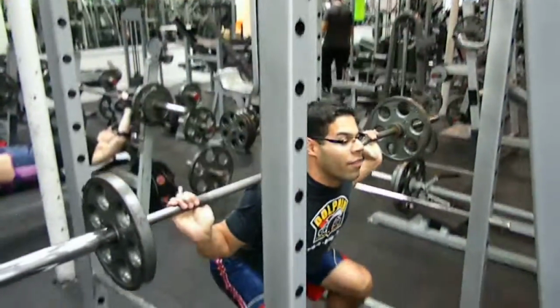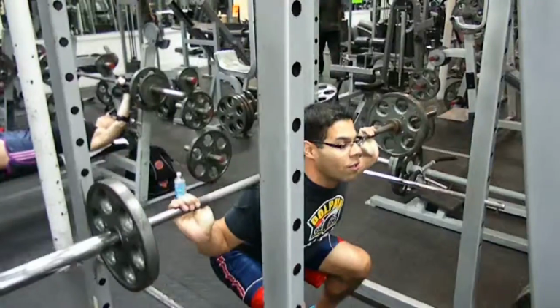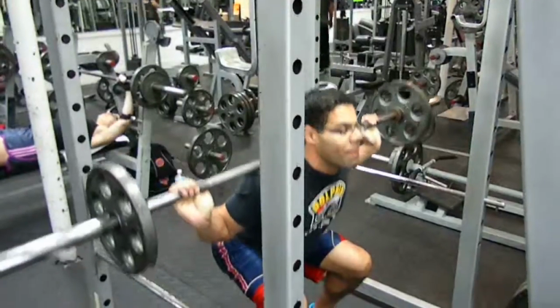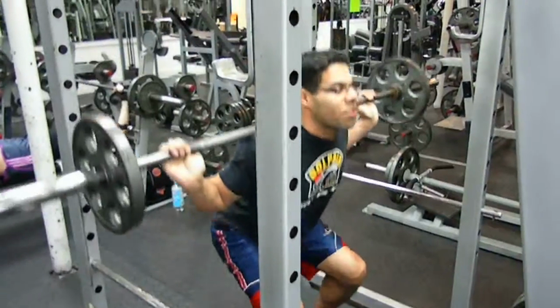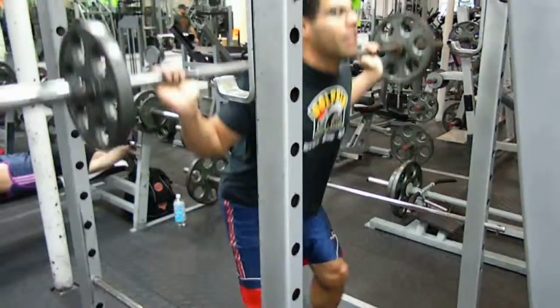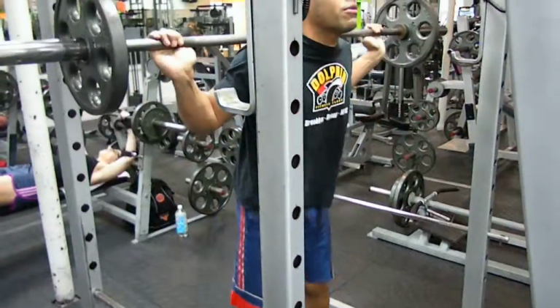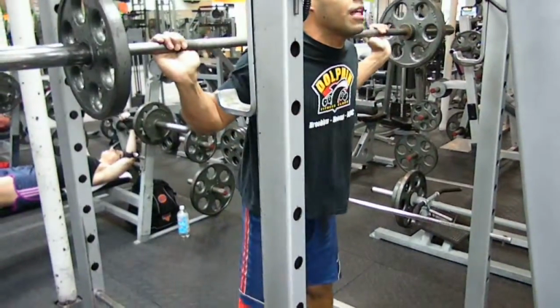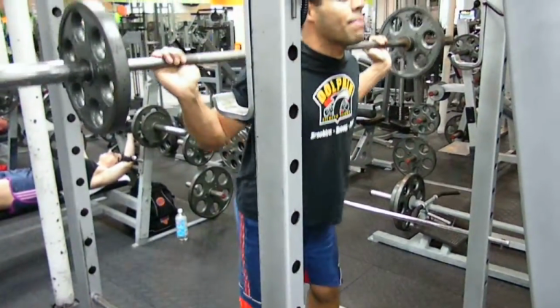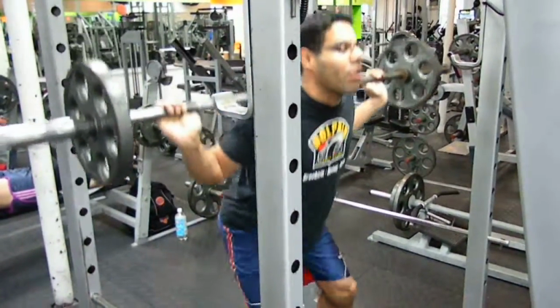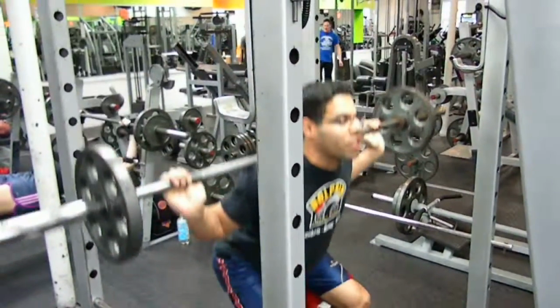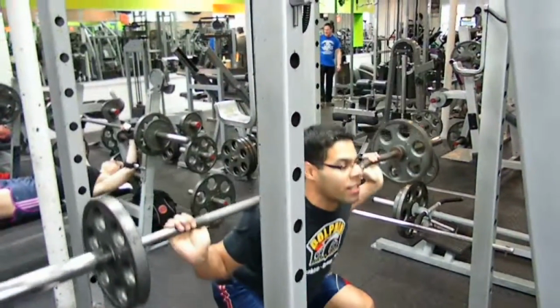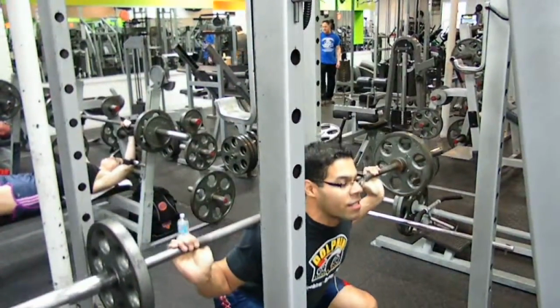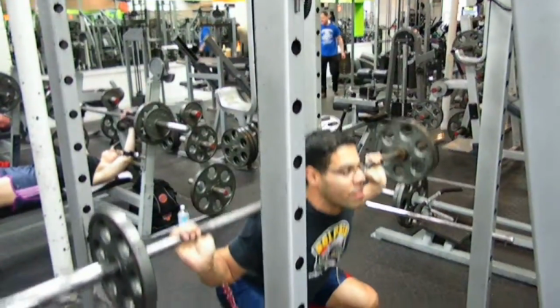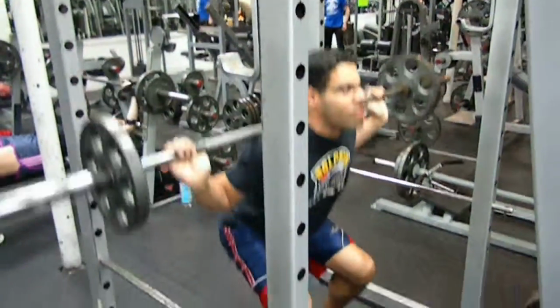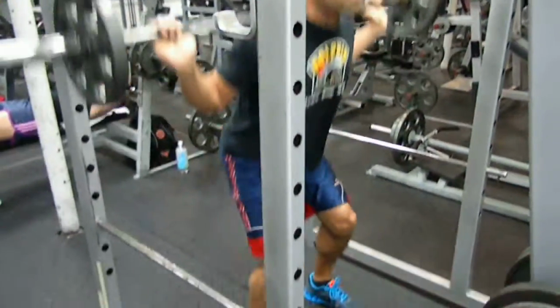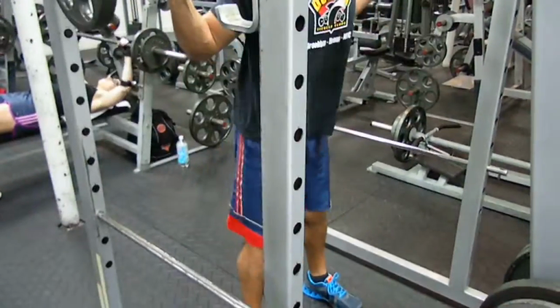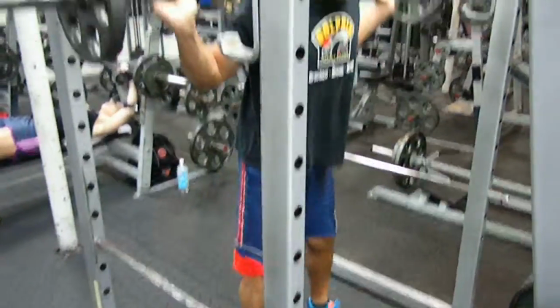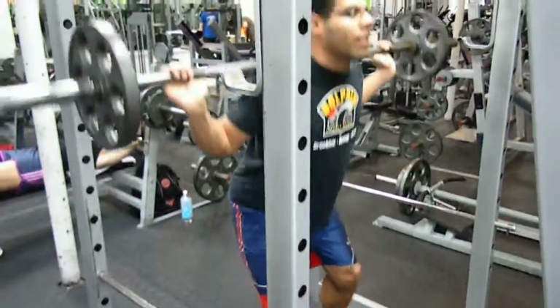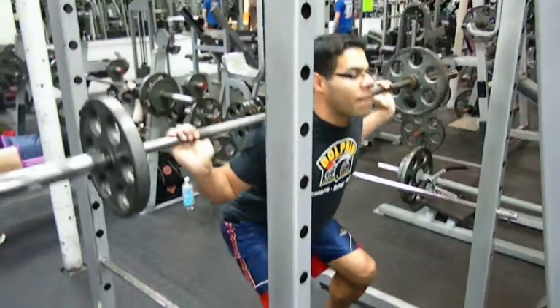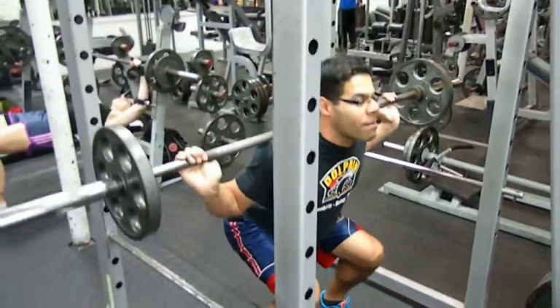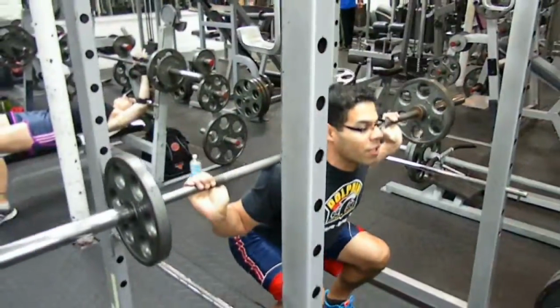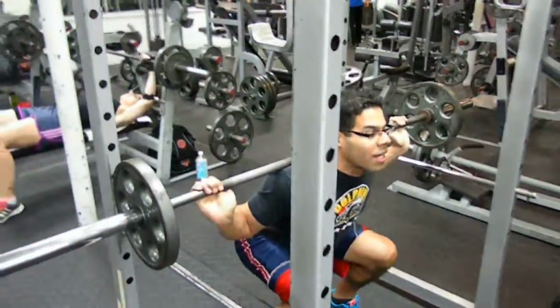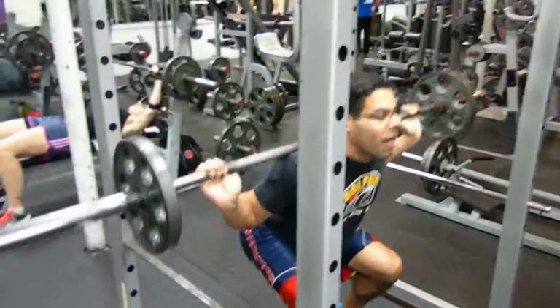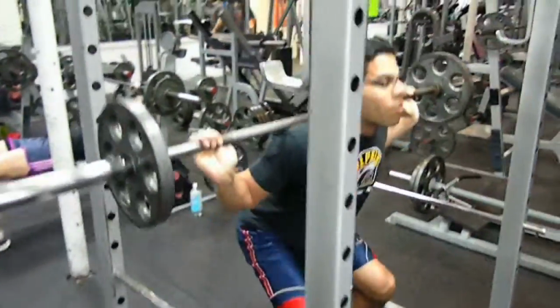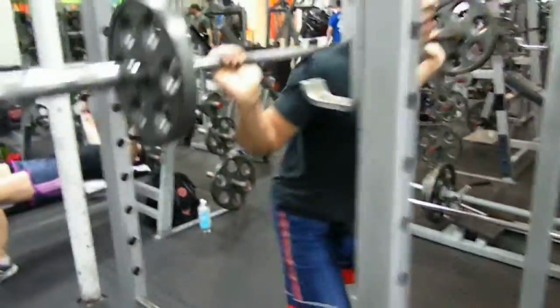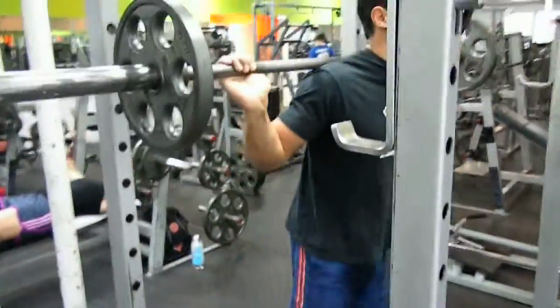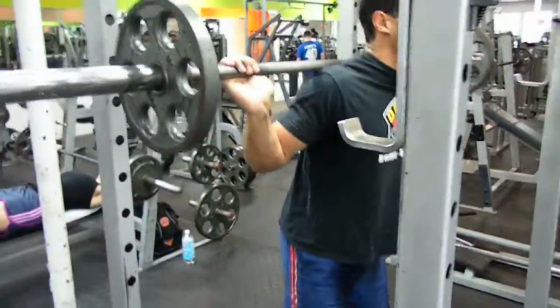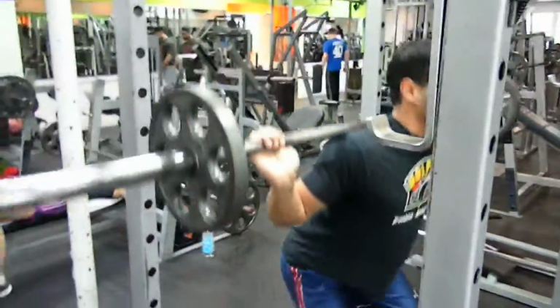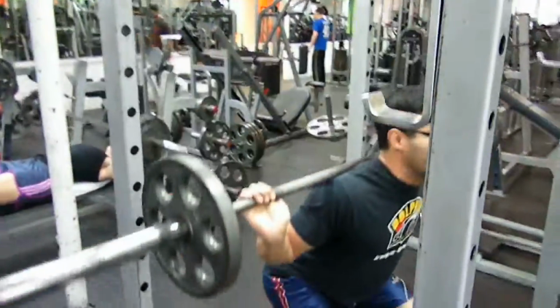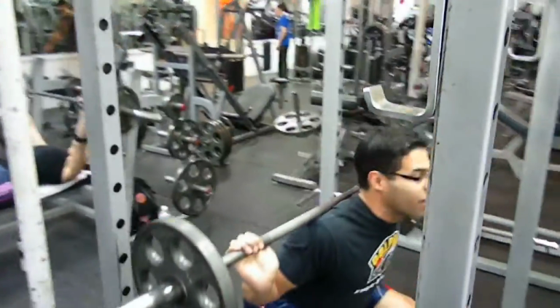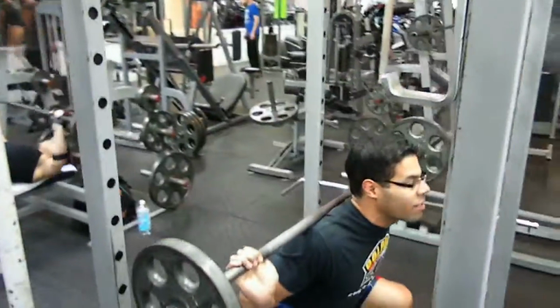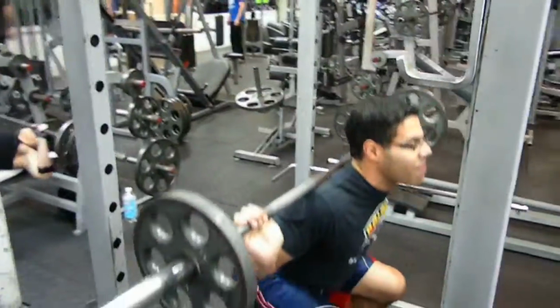The whole time as I'm doing this, I'm going to keep the back arched. And this way we get maximum workout on the quads, but you also get your butt and your hamstrings.